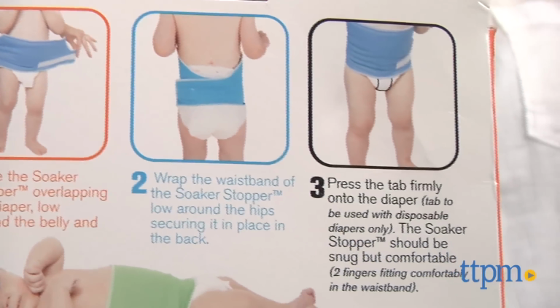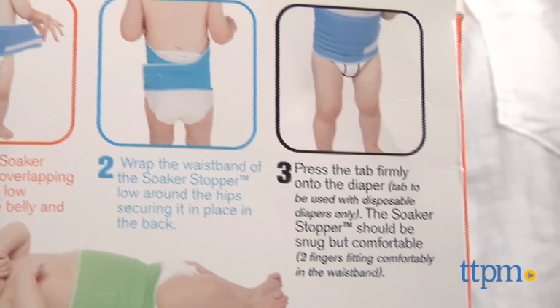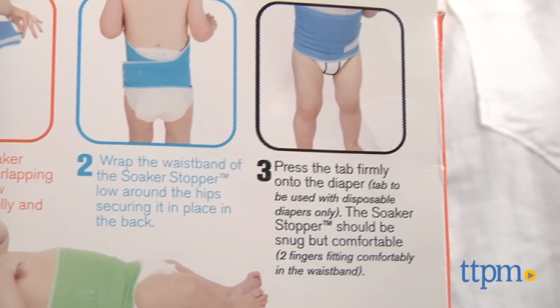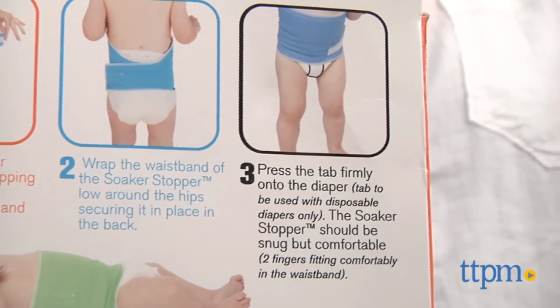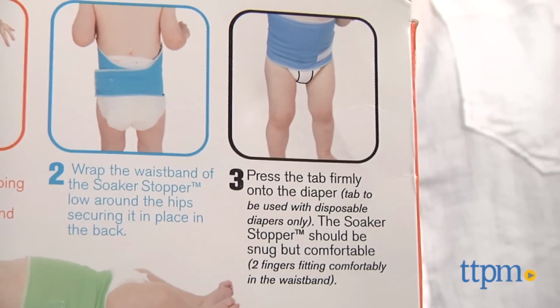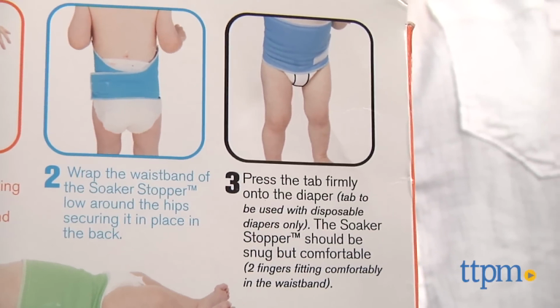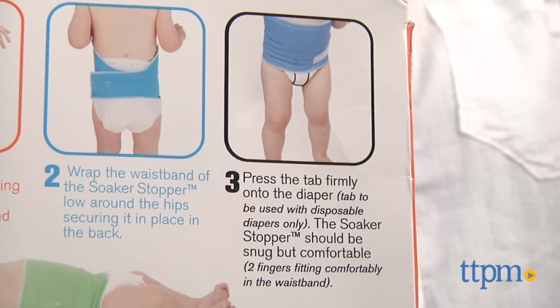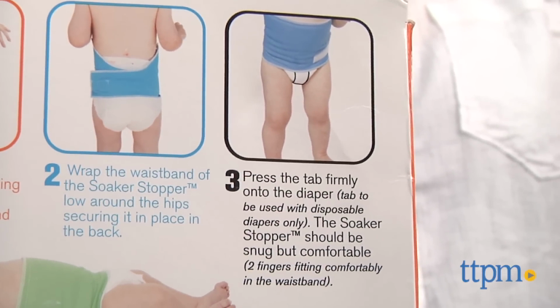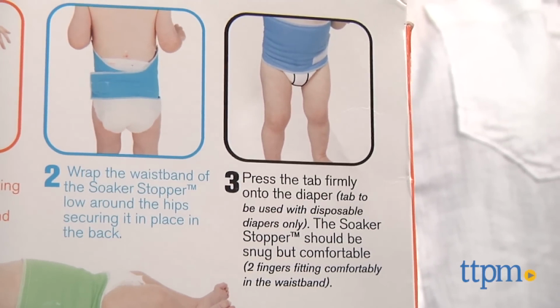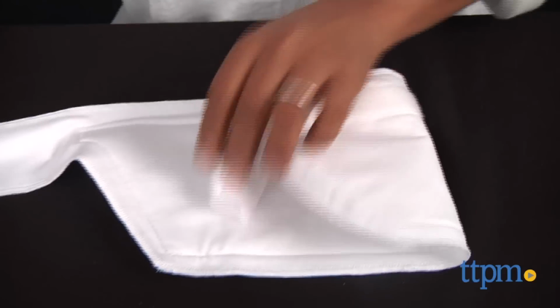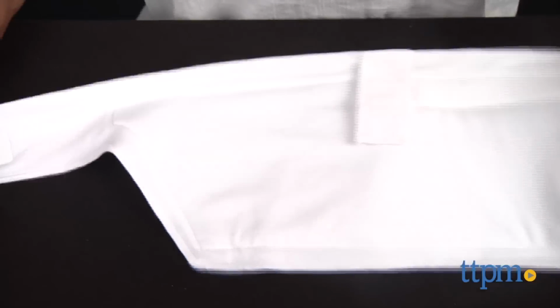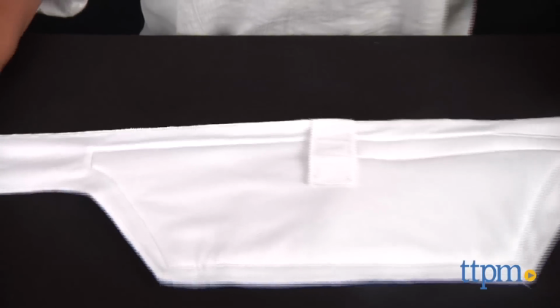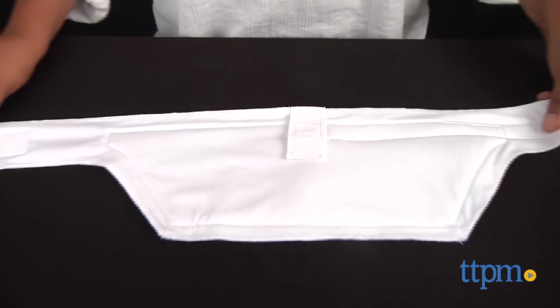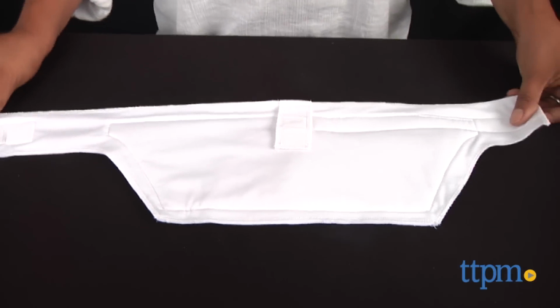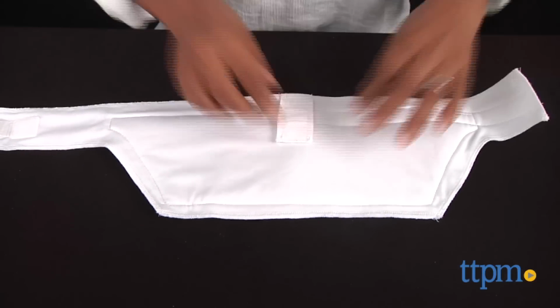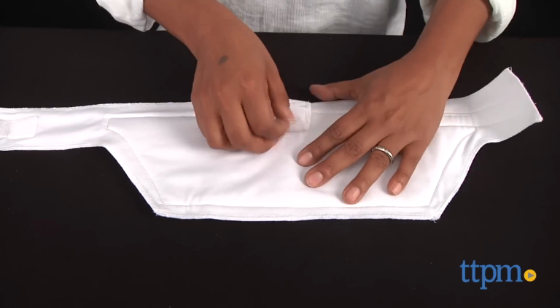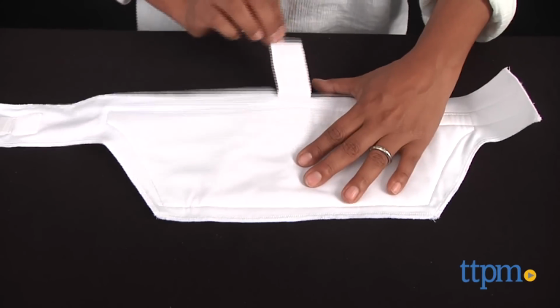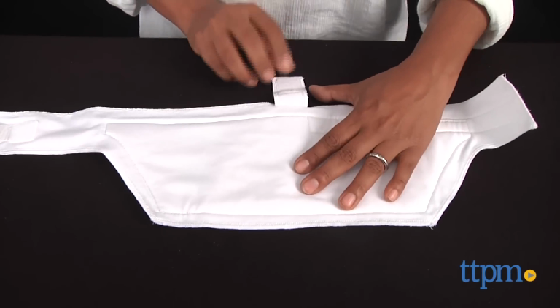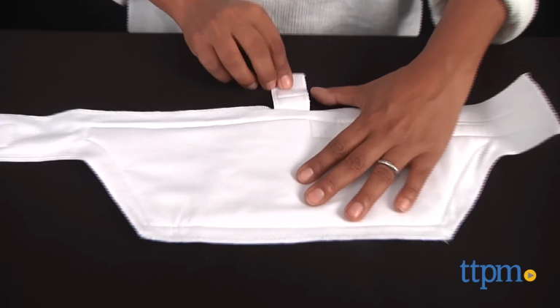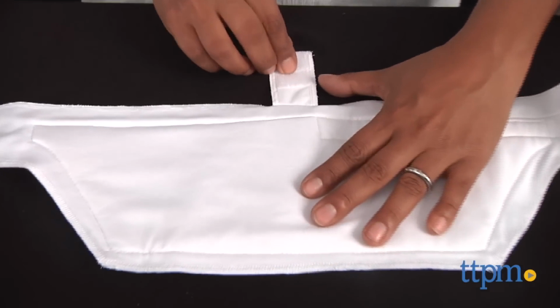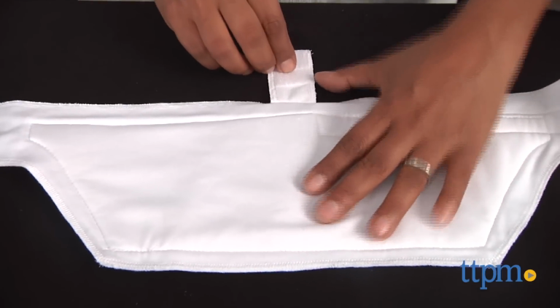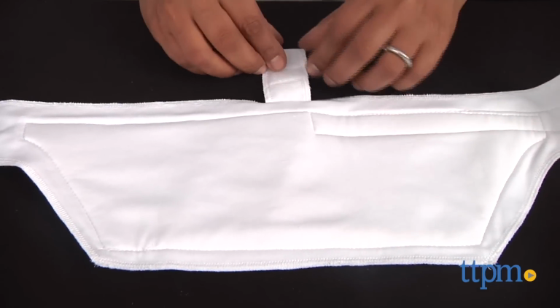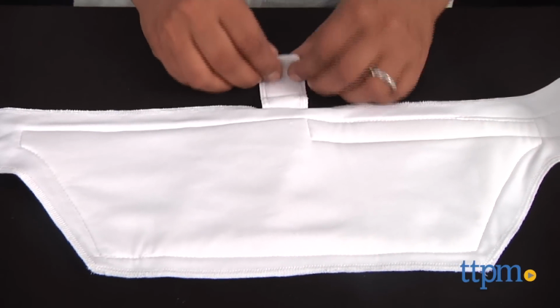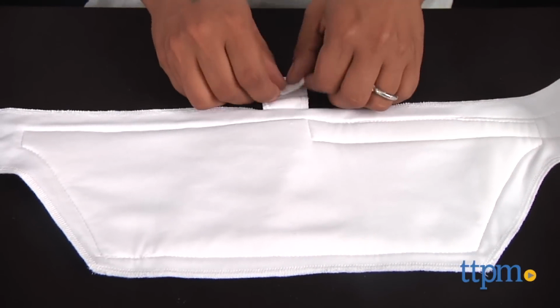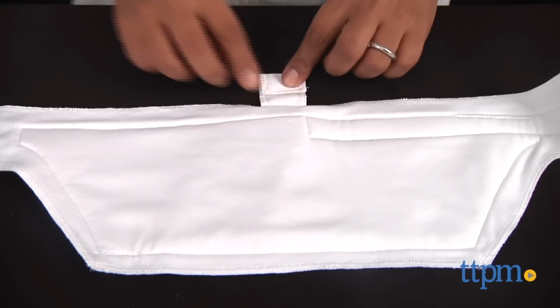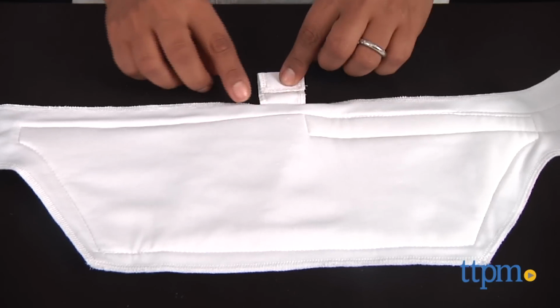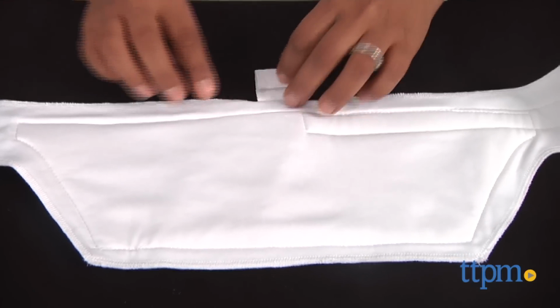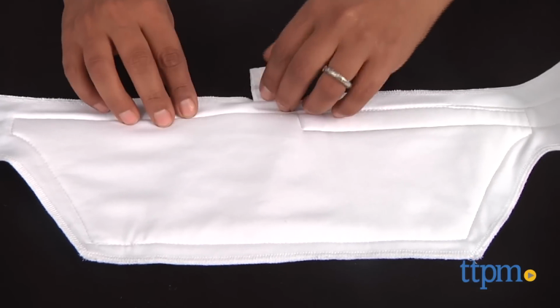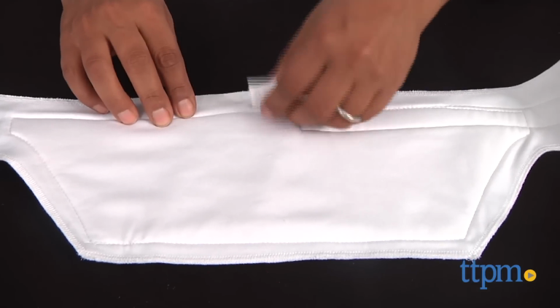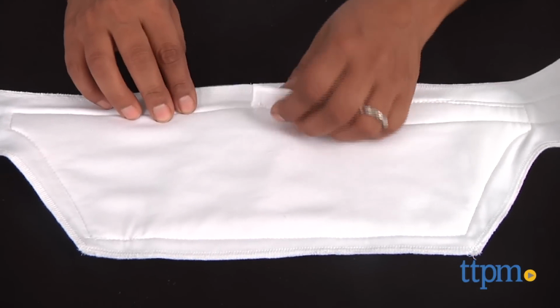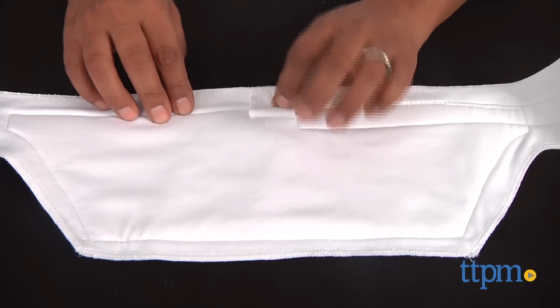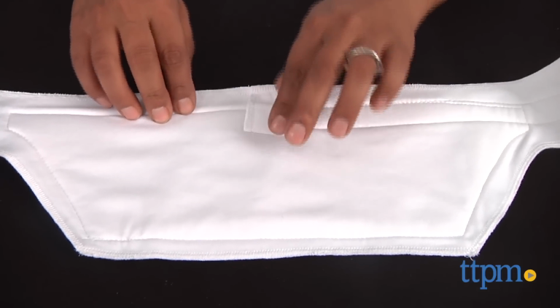The soft and stretchy fabric is comfortable for baby, and this can be used on cloth or disposable diapers. Using the Velcro straps and tab, the Soaker Stopper stays on baby's hips above the diaper.